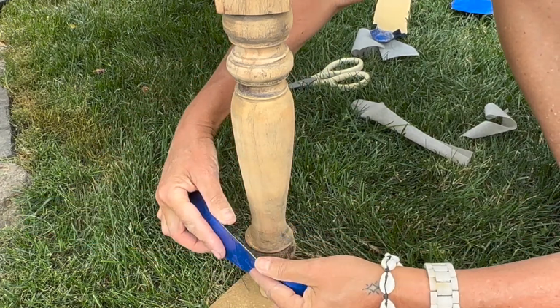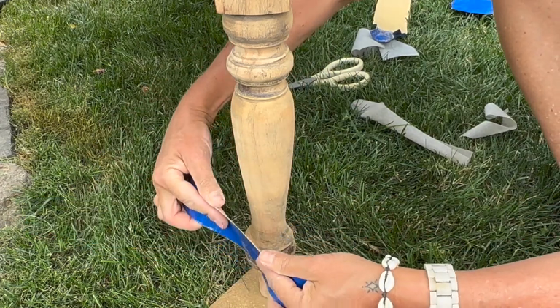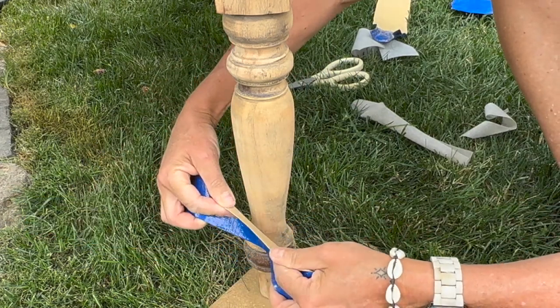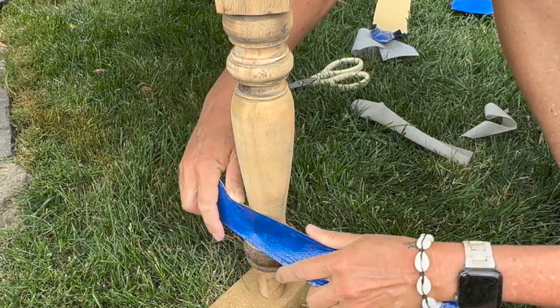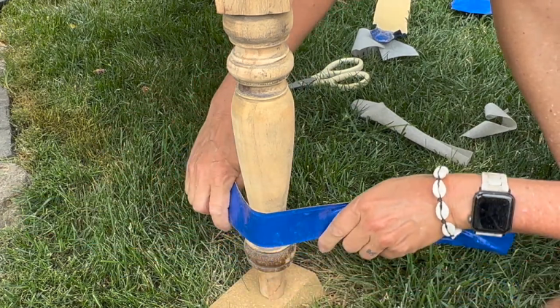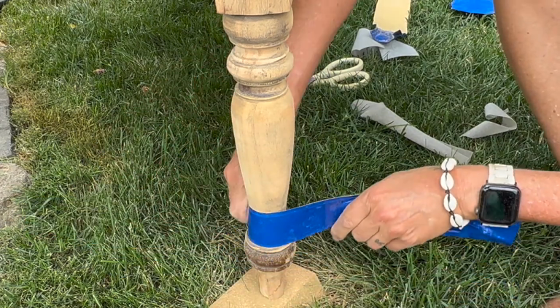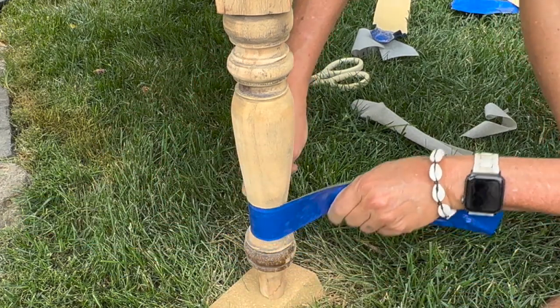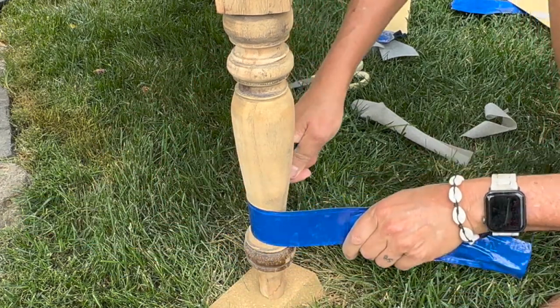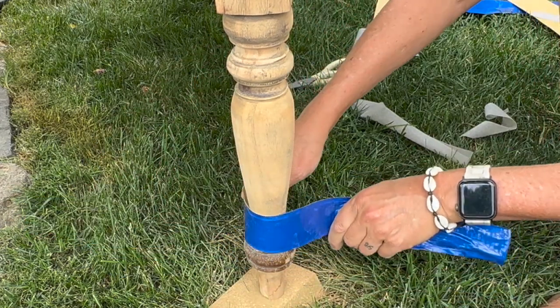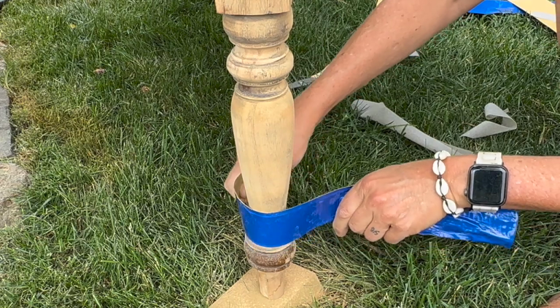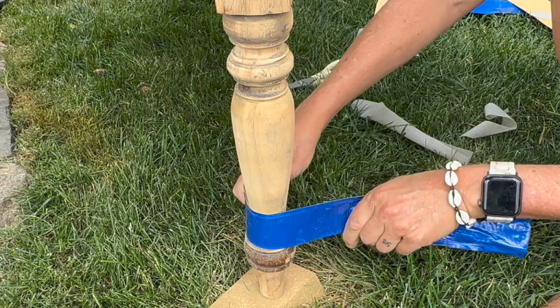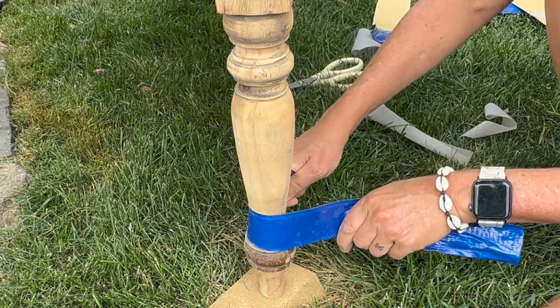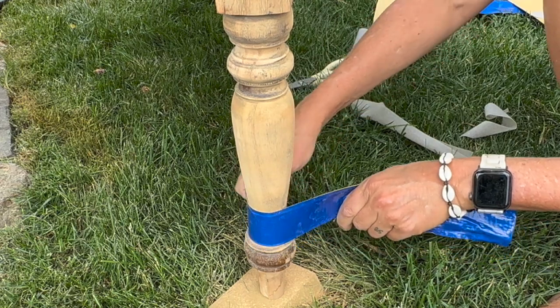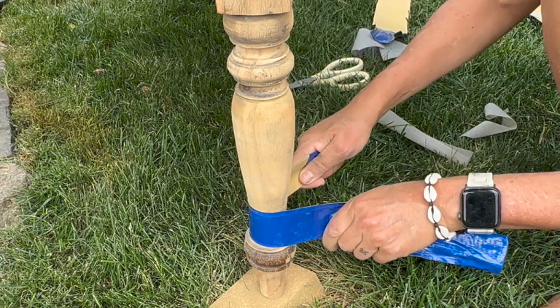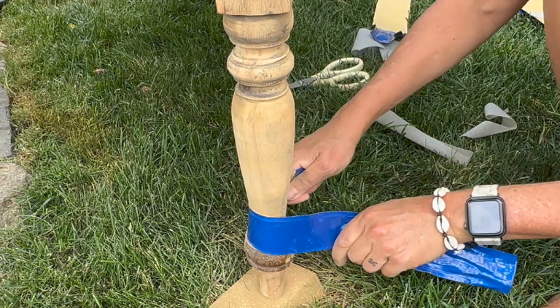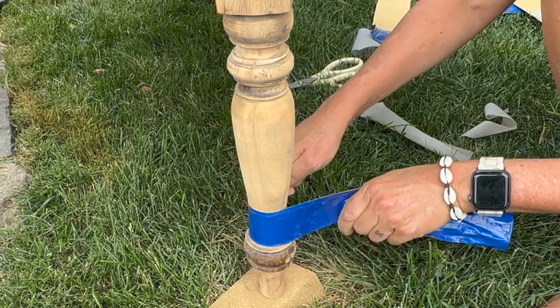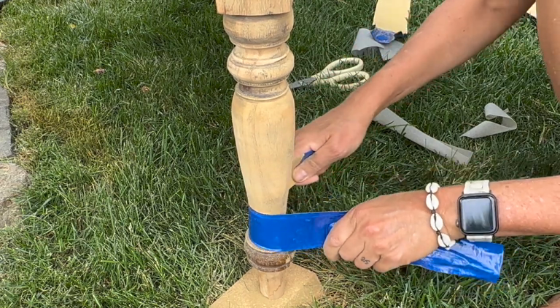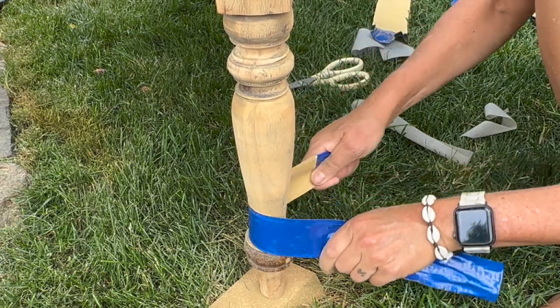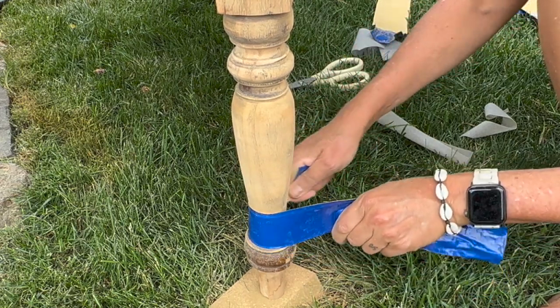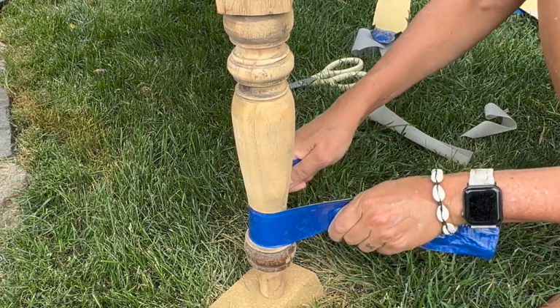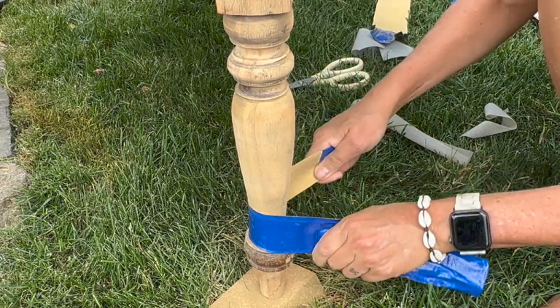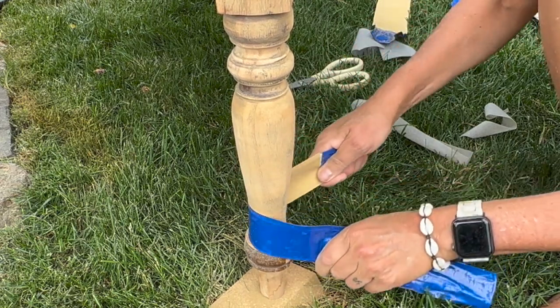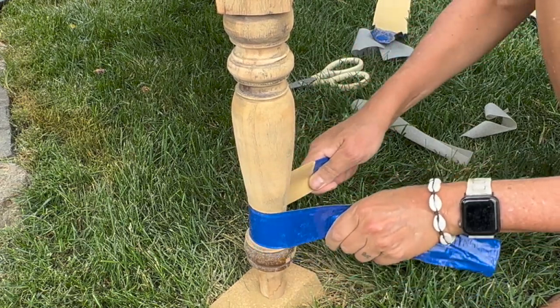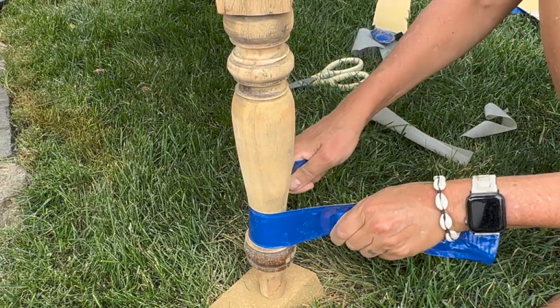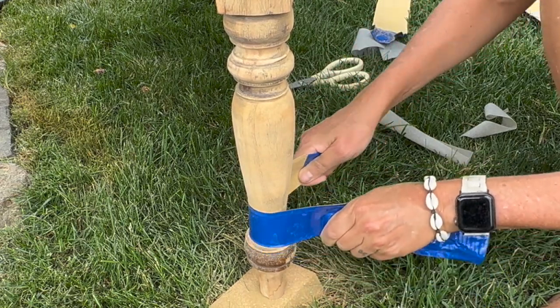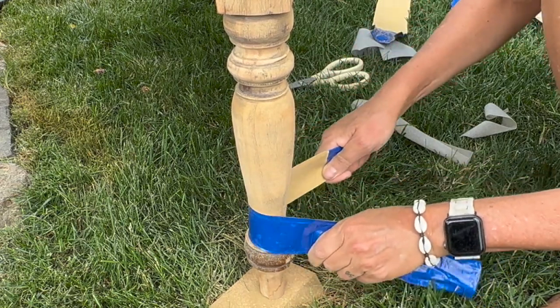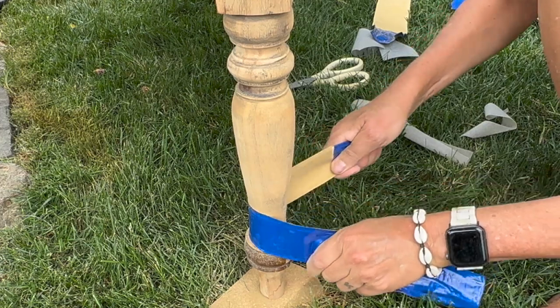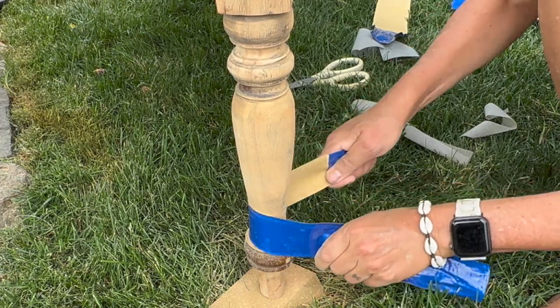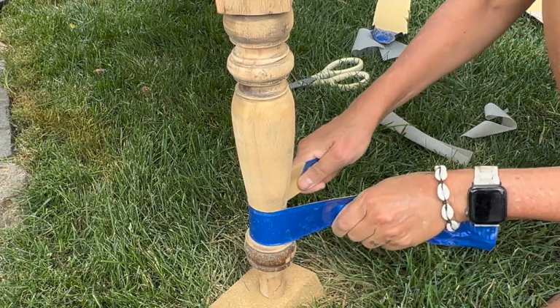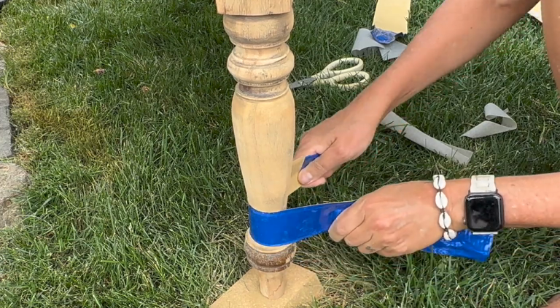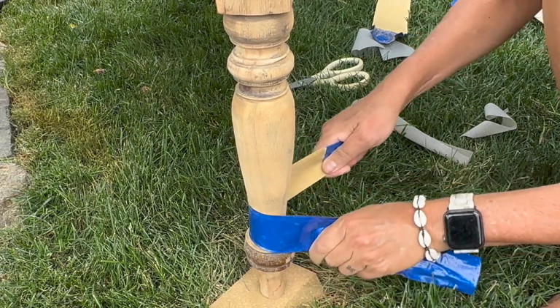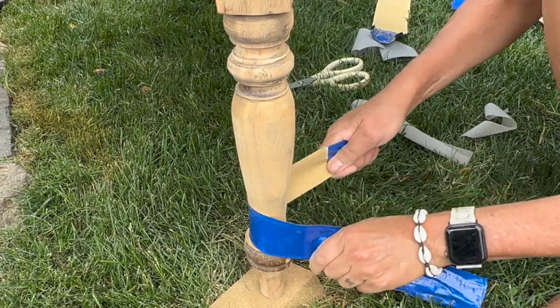Honestly, a combination of the three methods I showed you works best for sanding spindles. But if I had to choose one of them, I'd pick the flexible sandpaper. It just really works great all around.